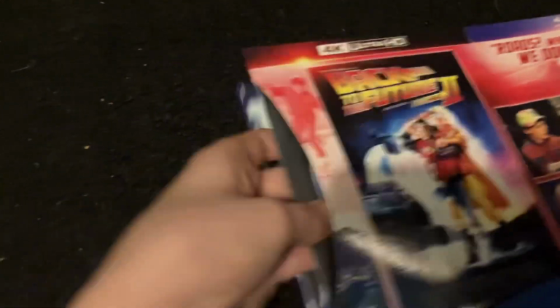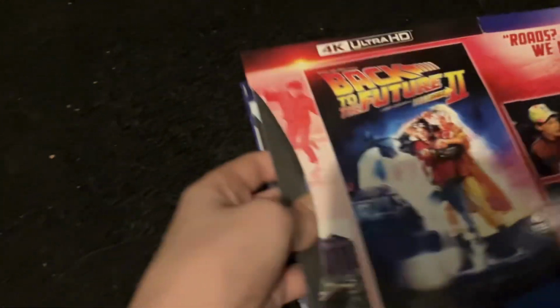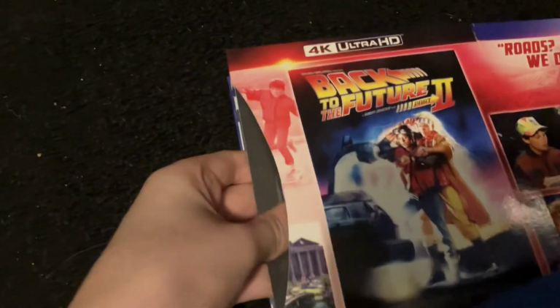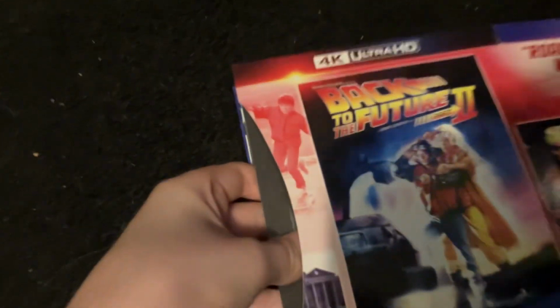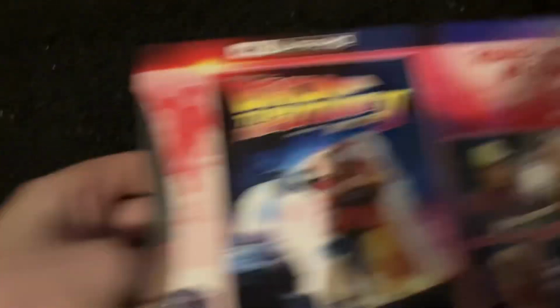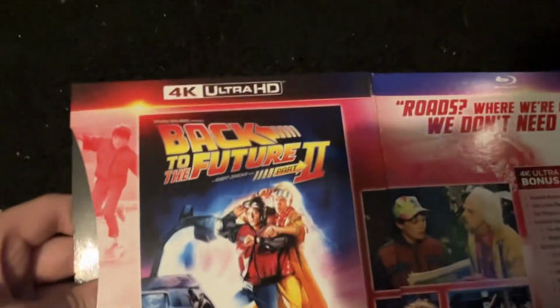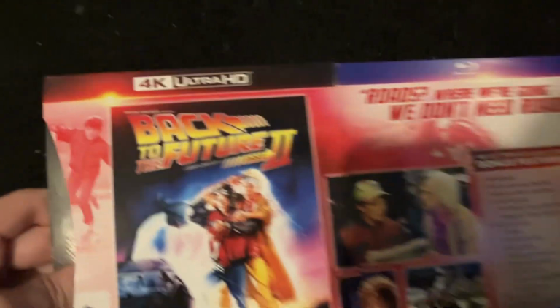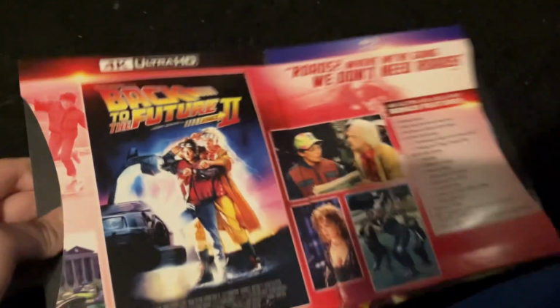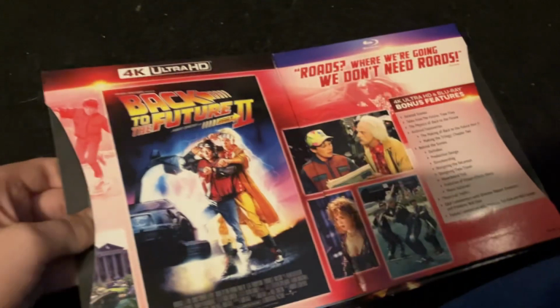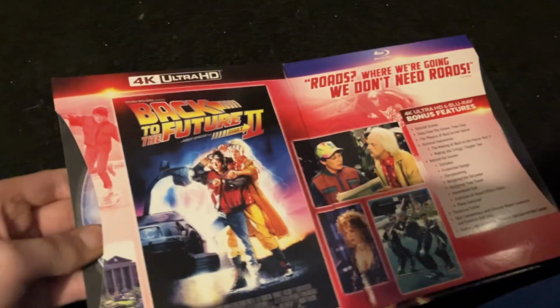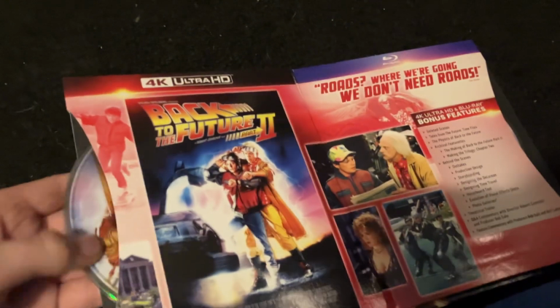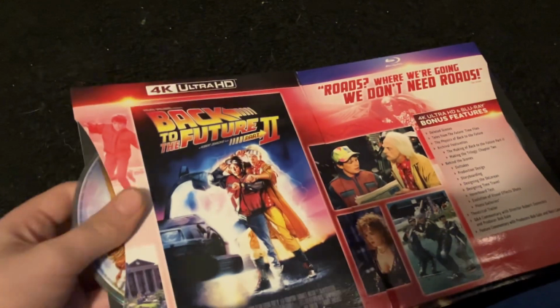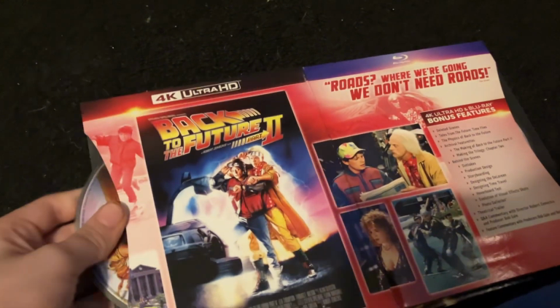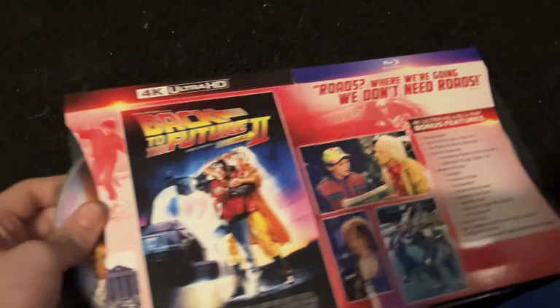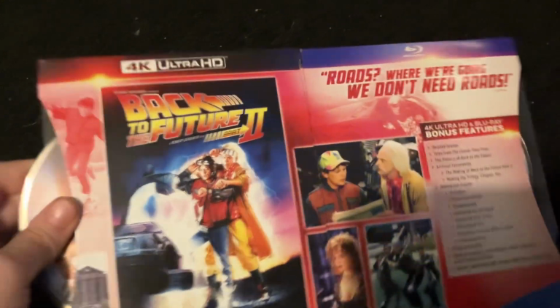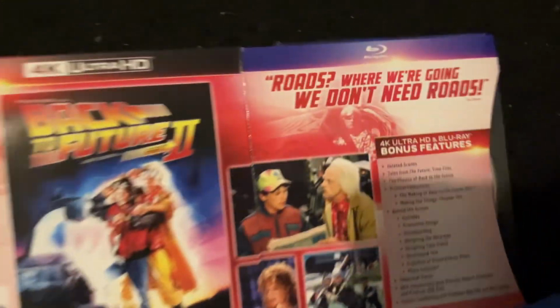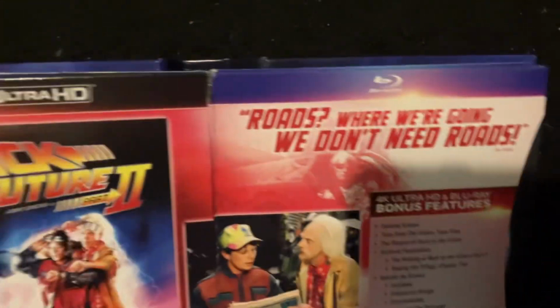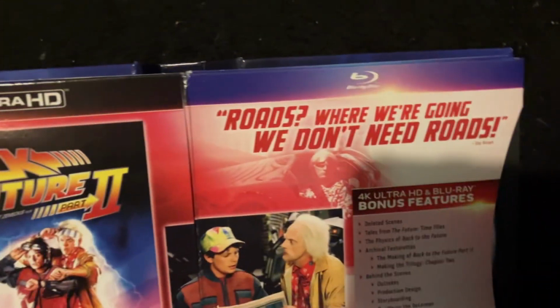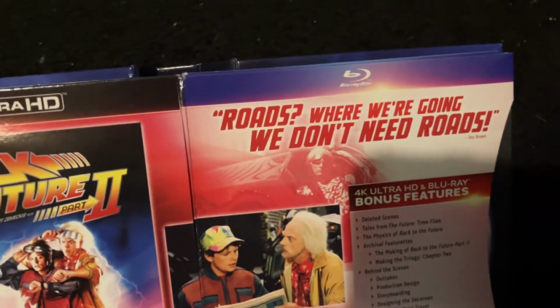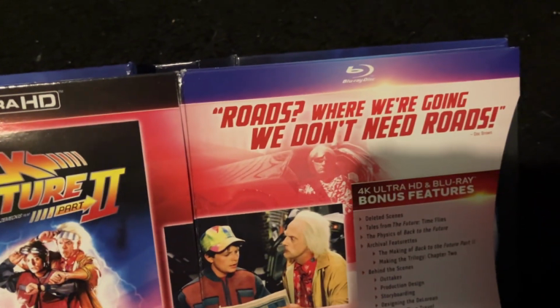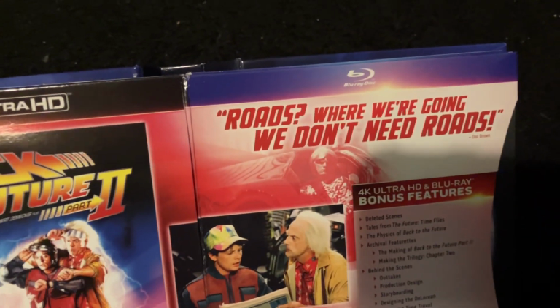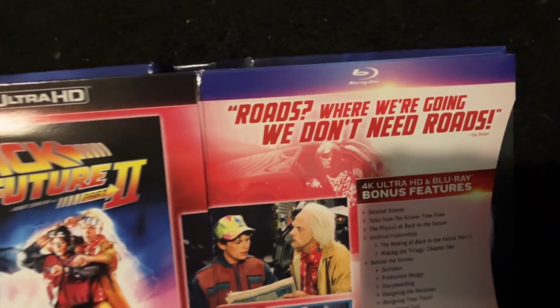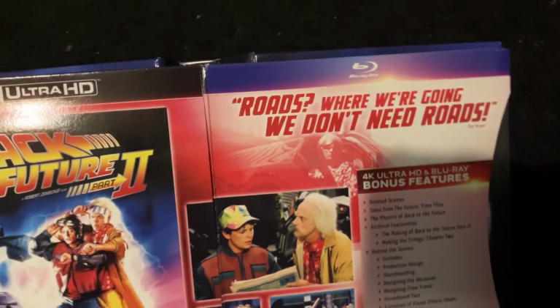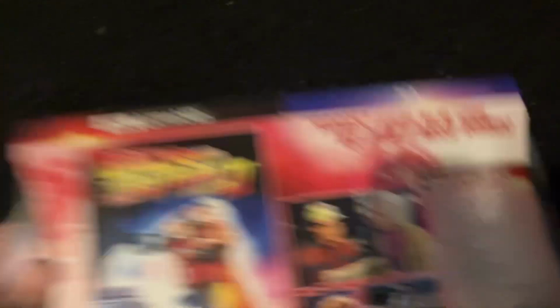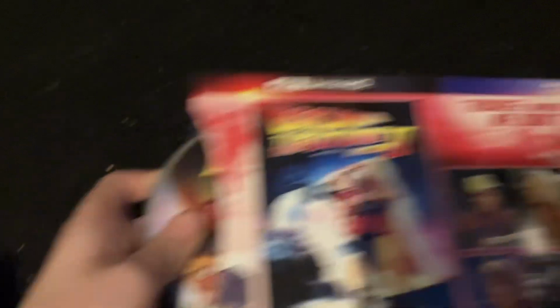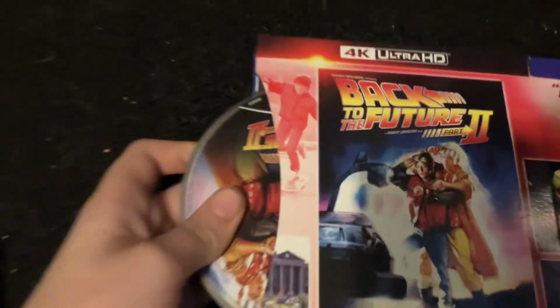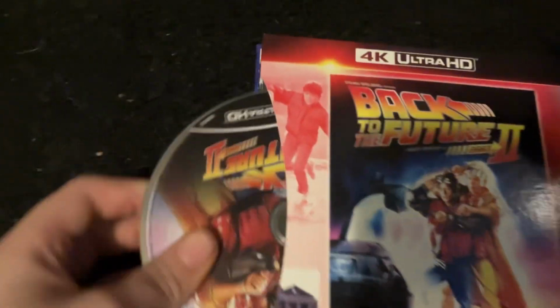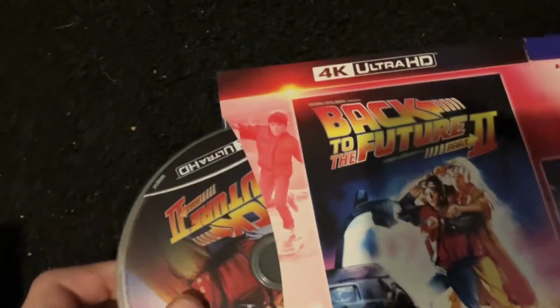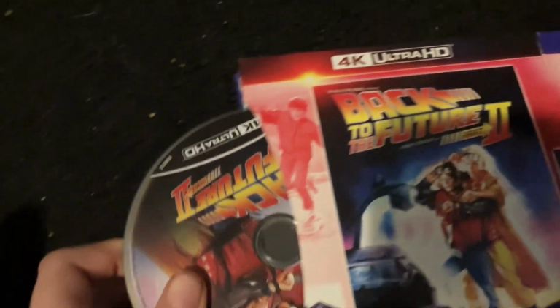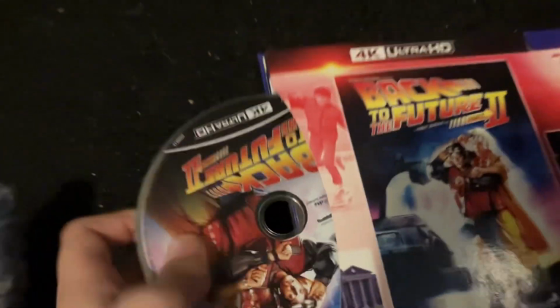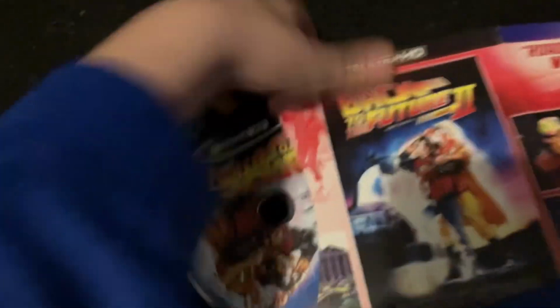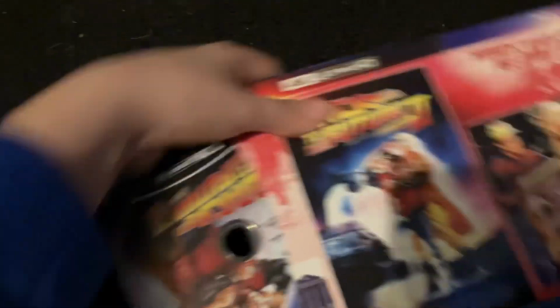Back to the Future Part Two, Doc Brown's quote, 4K Blu-ray.